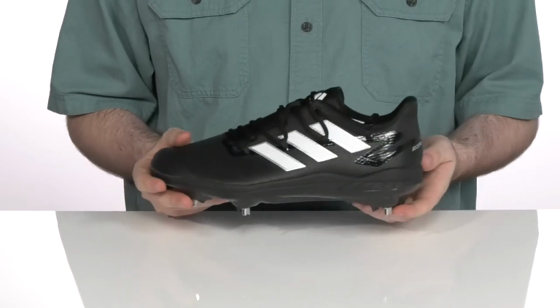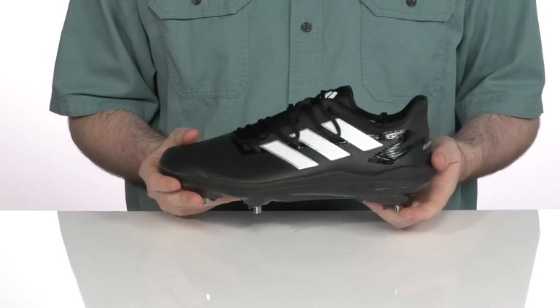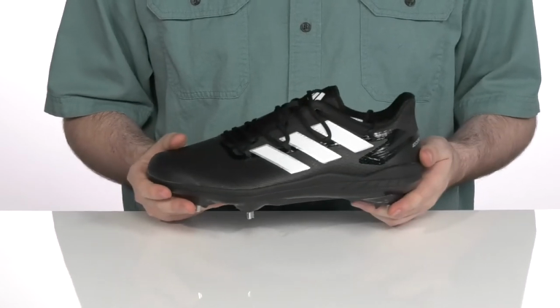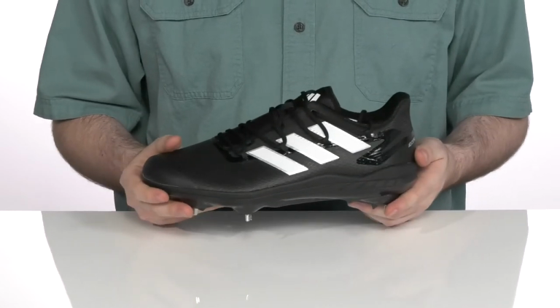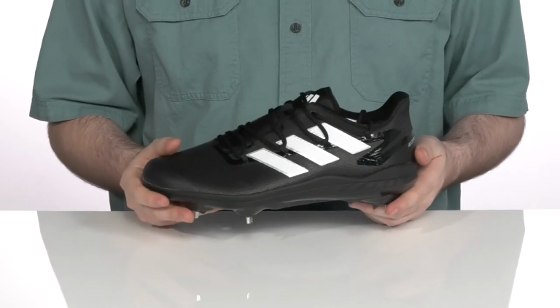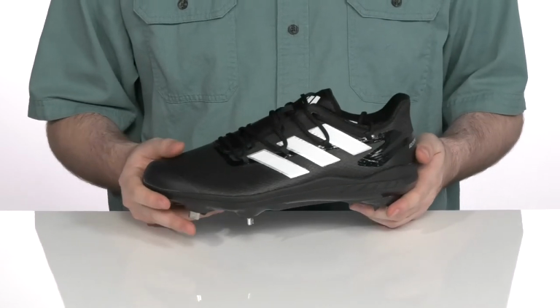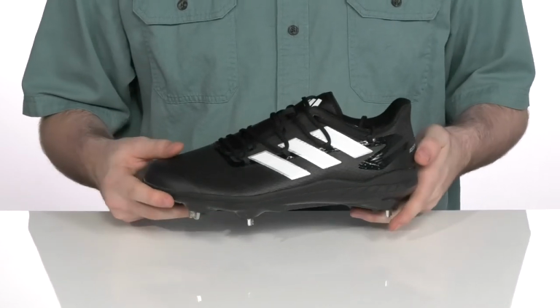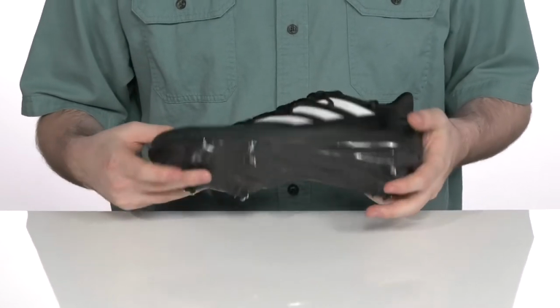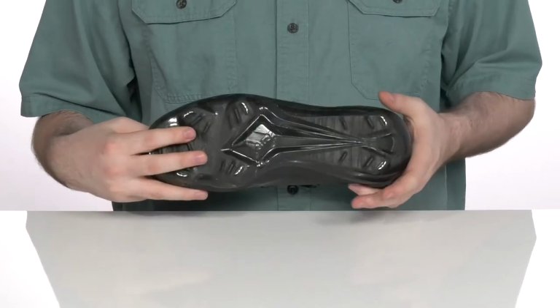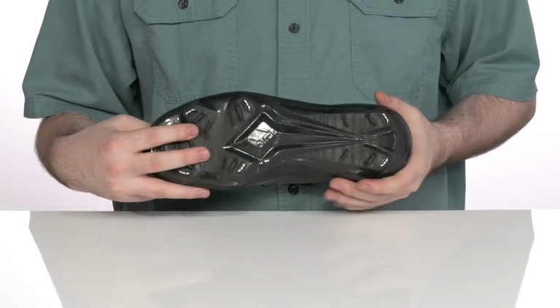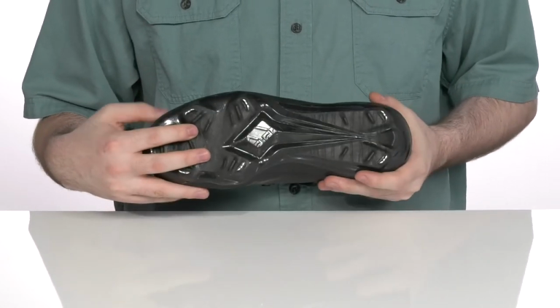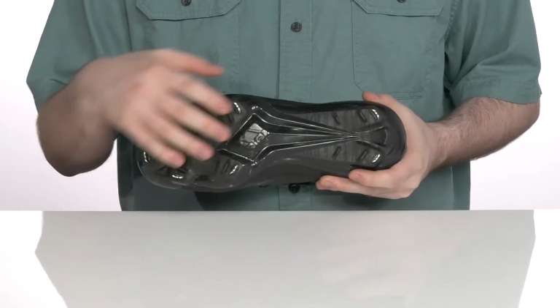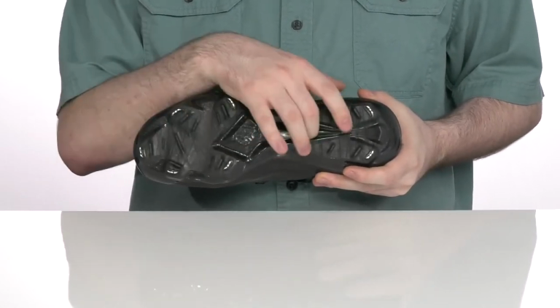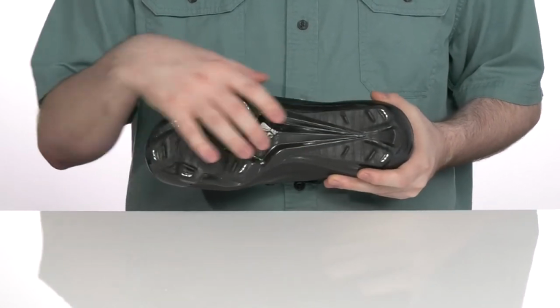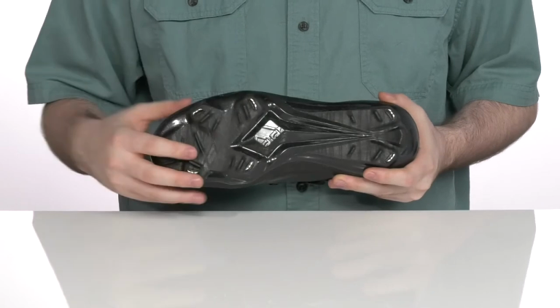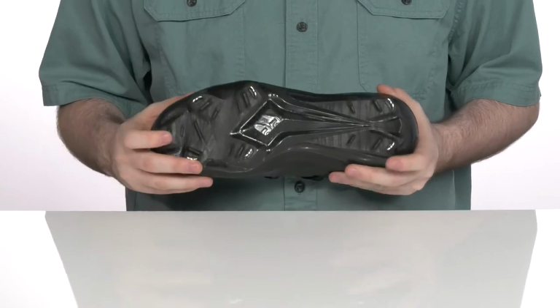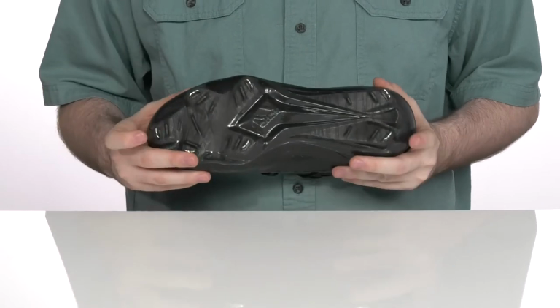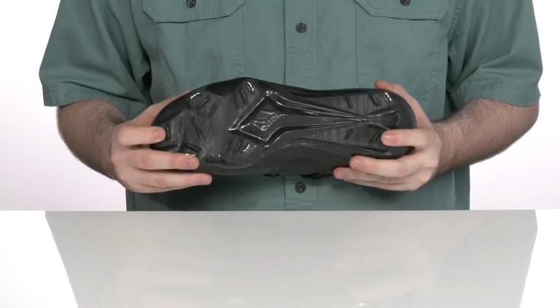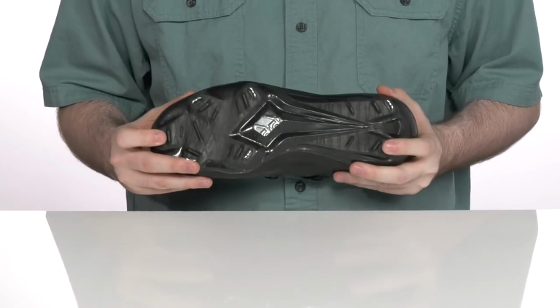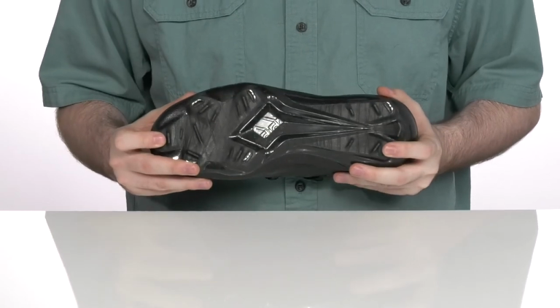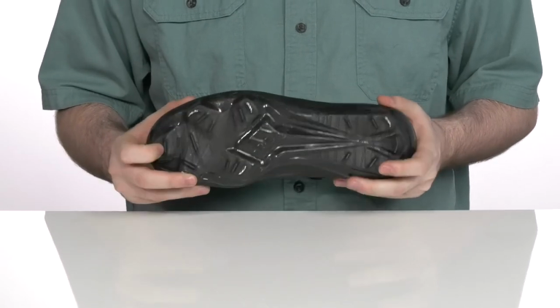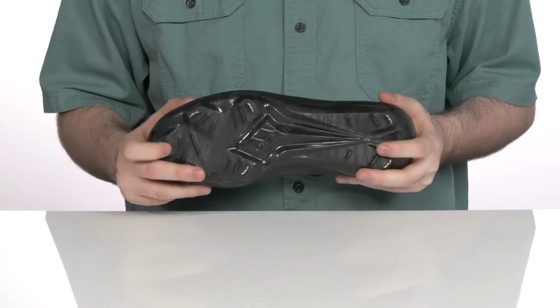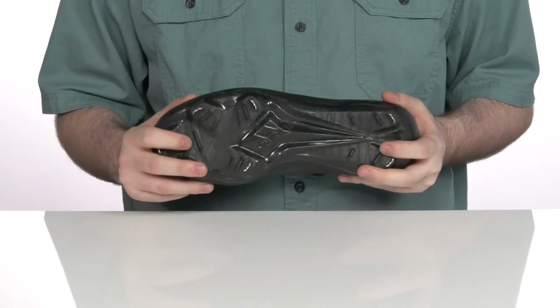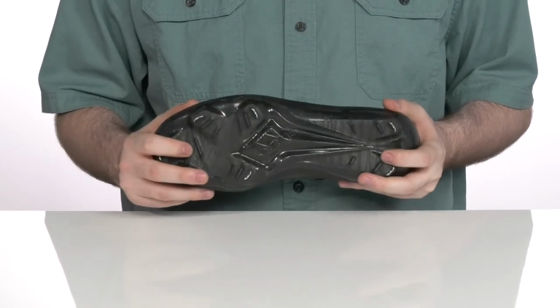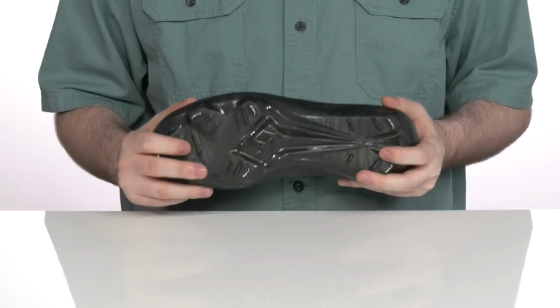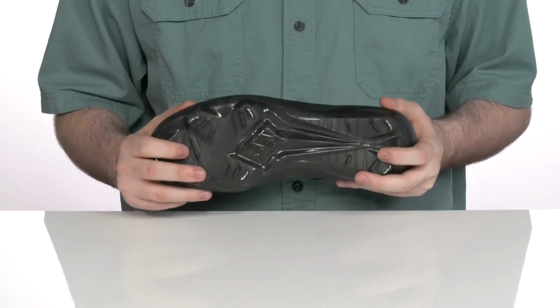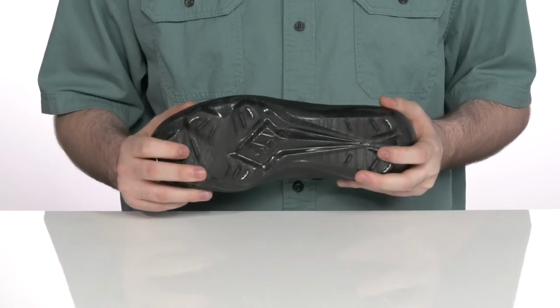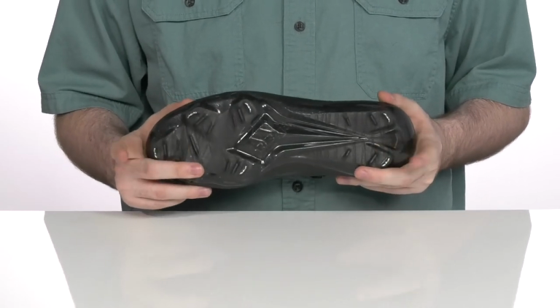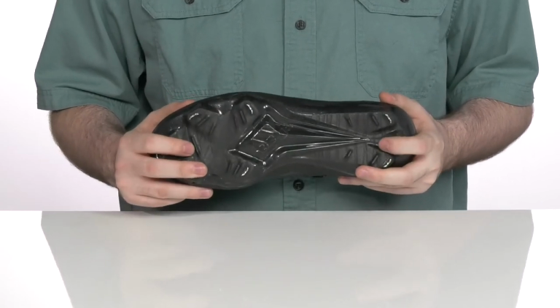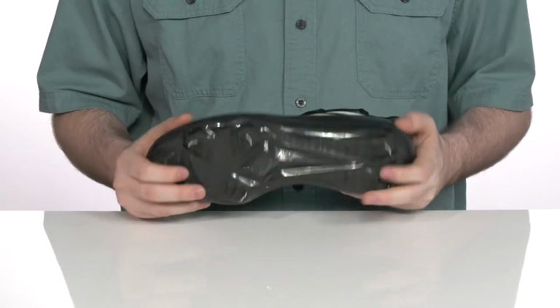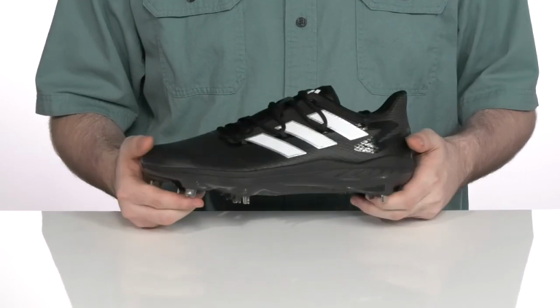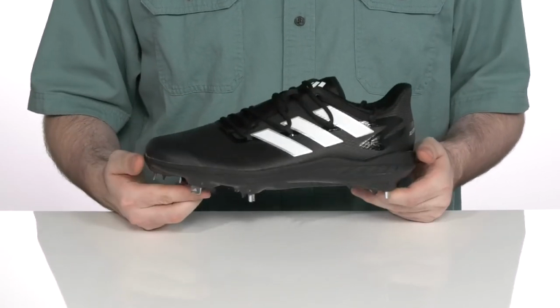The outsole is synthetic with super thick metal cleats — it's gonna really help grip the ground as you make your stand.